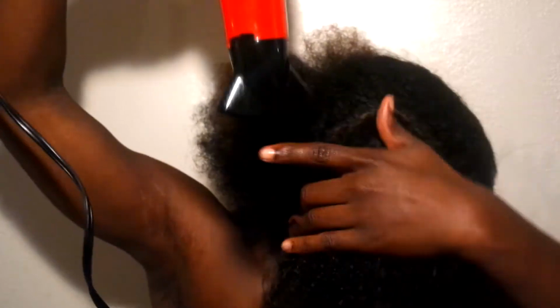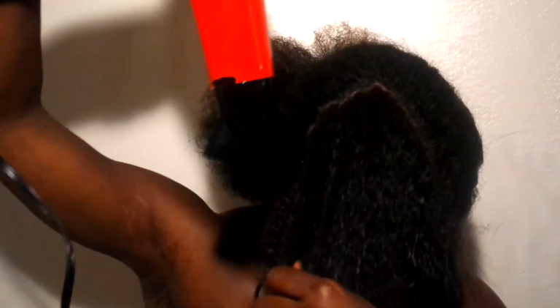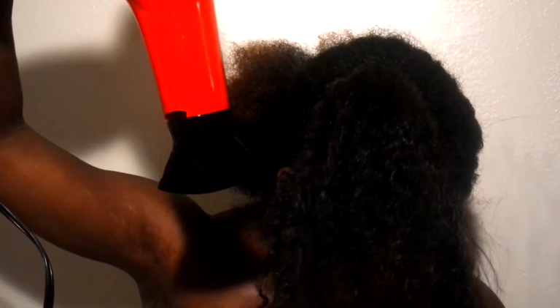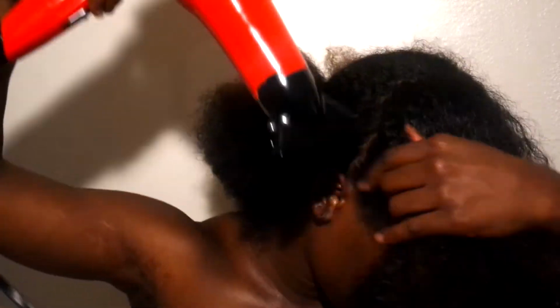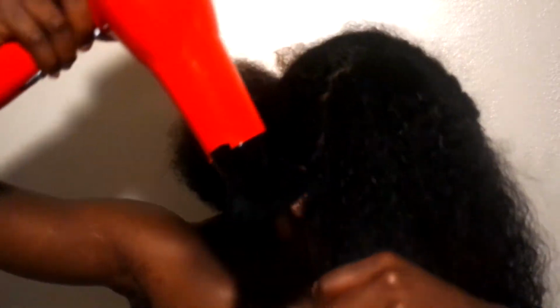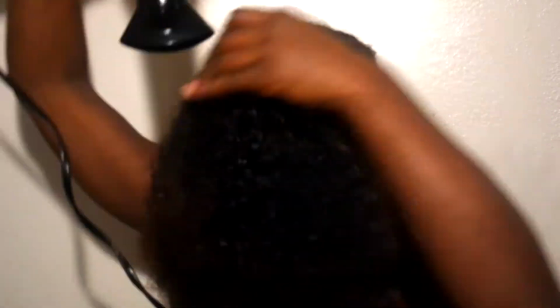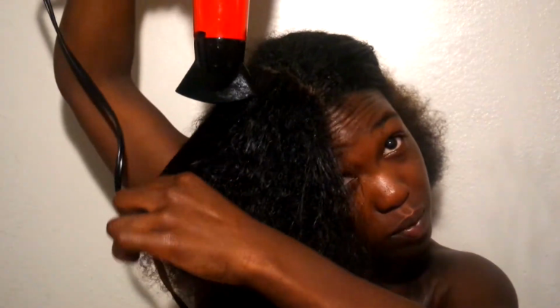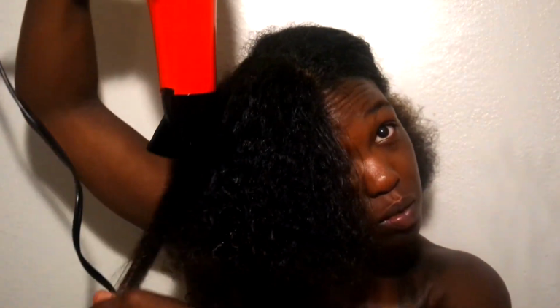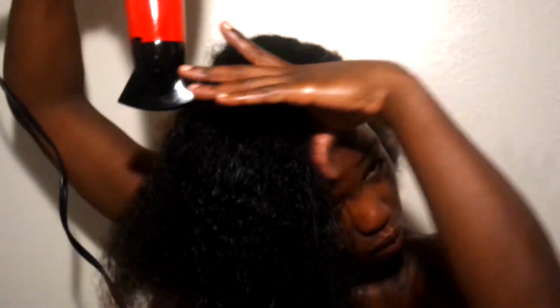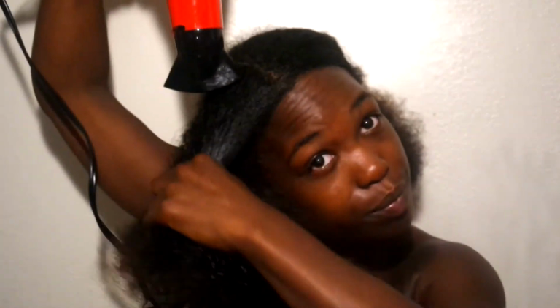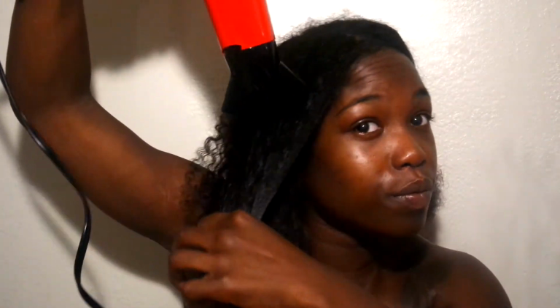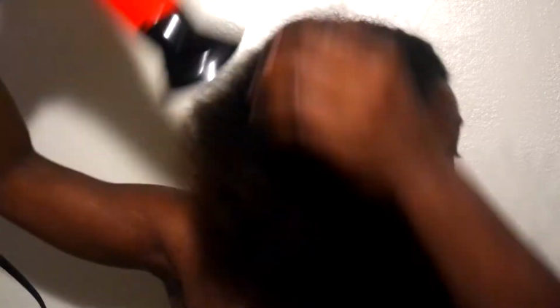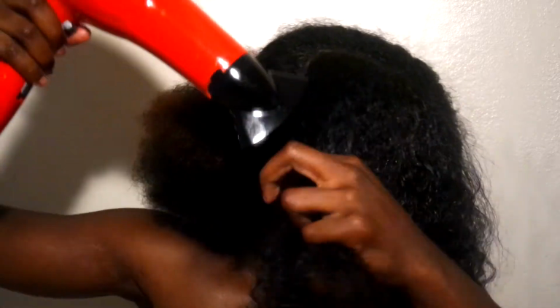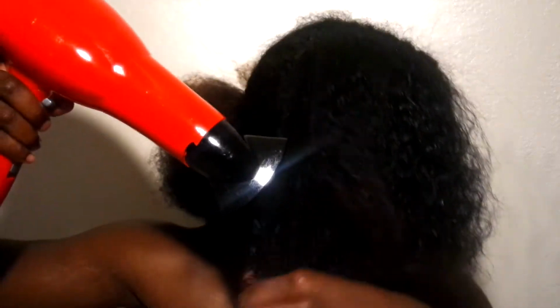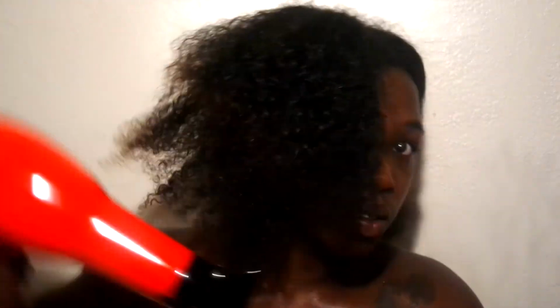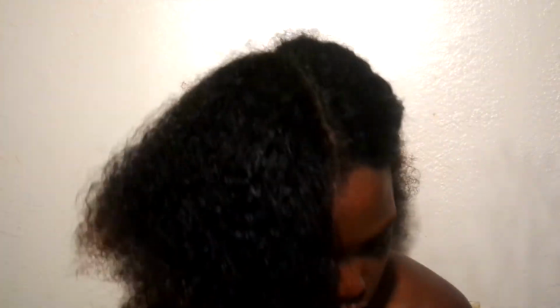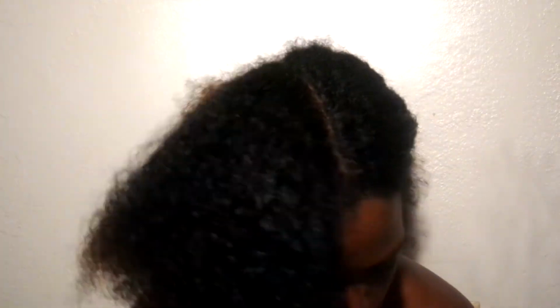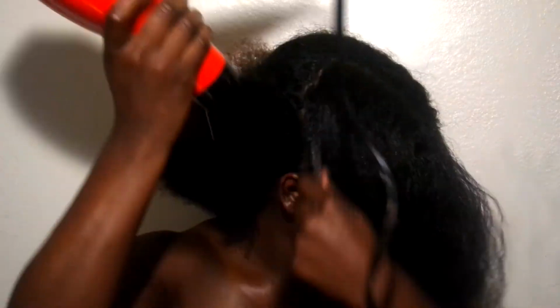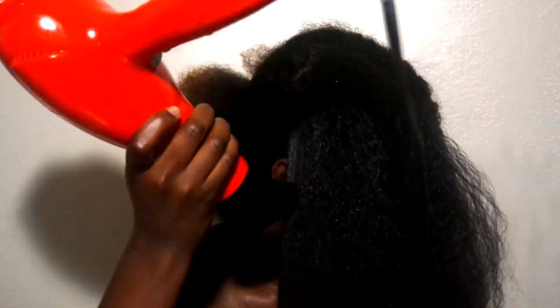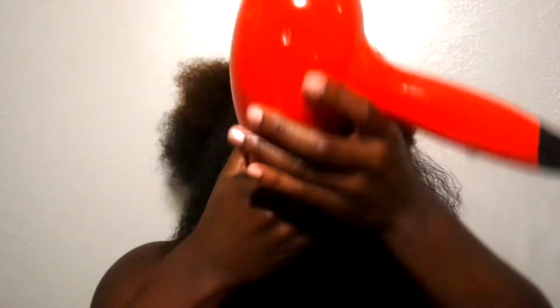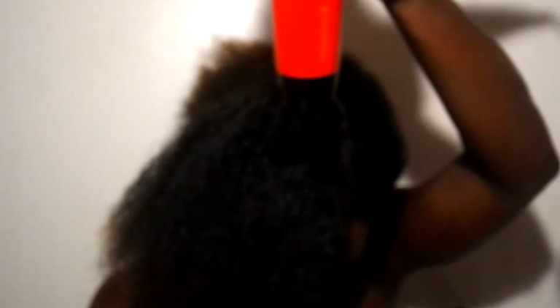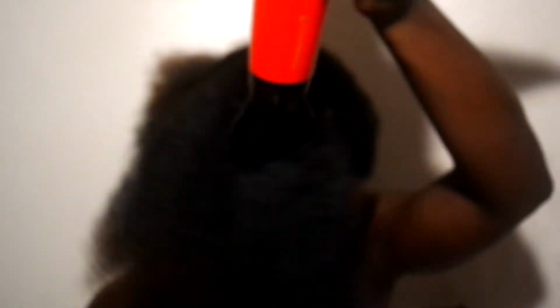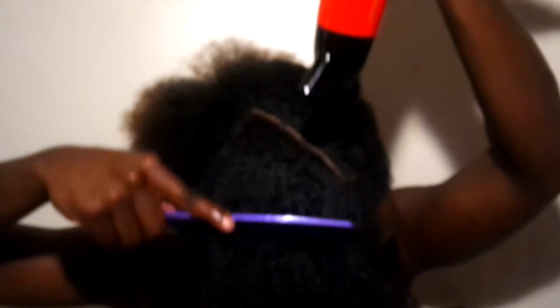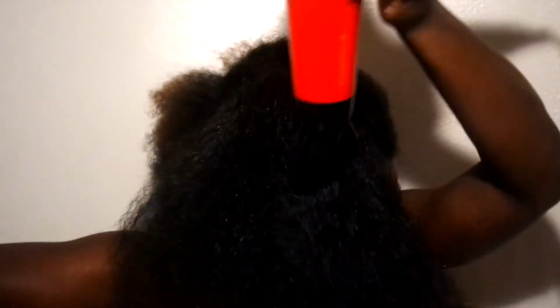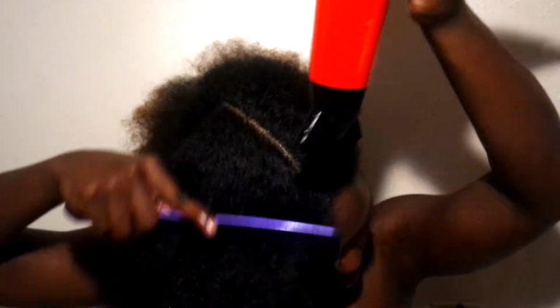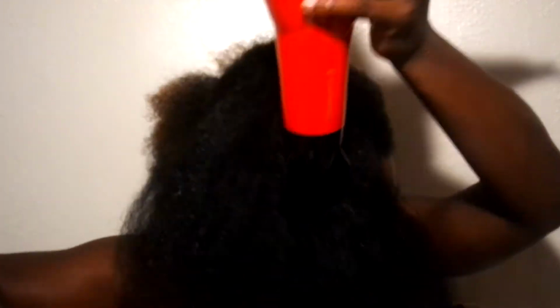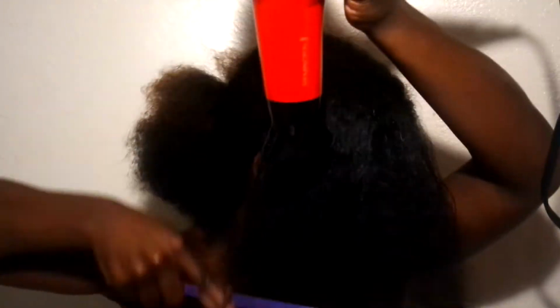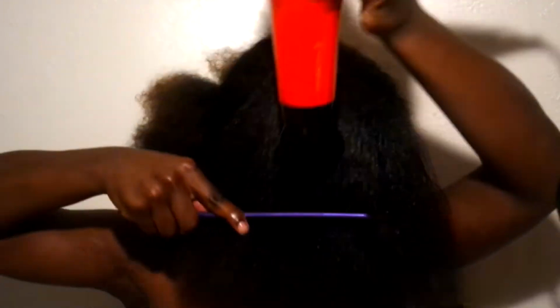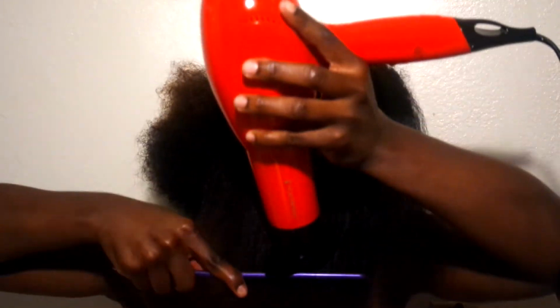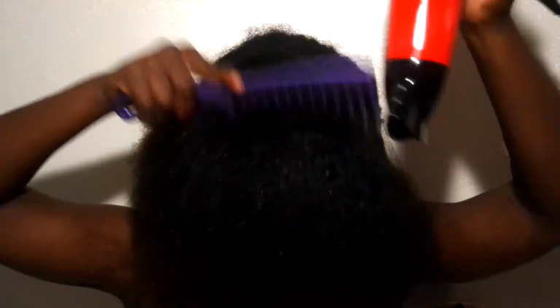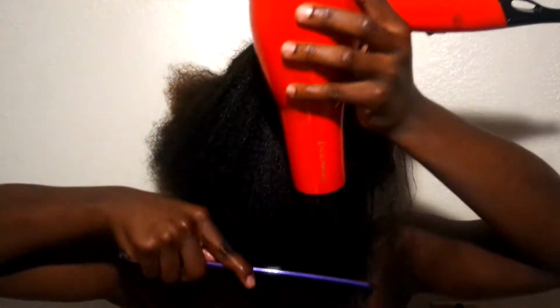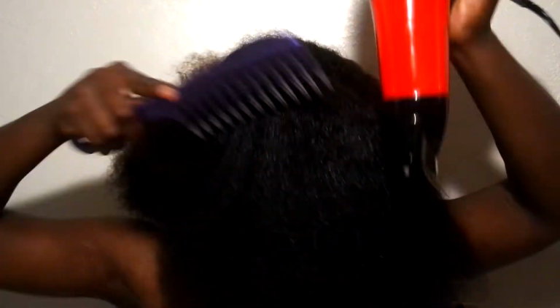Alrighty, well I'm on my last section. Like I said, I tried the tension method — I don't know, maybe my hair is a little too curly, or whatever the case may be, but it was not working for me. So I once again pulled out my nice little Y2 comb.